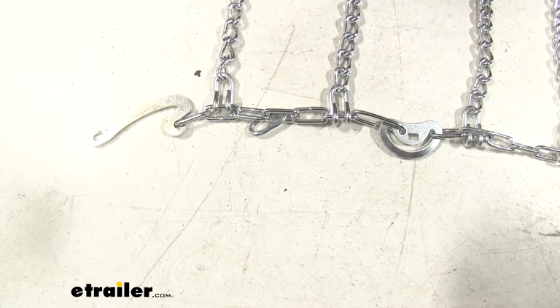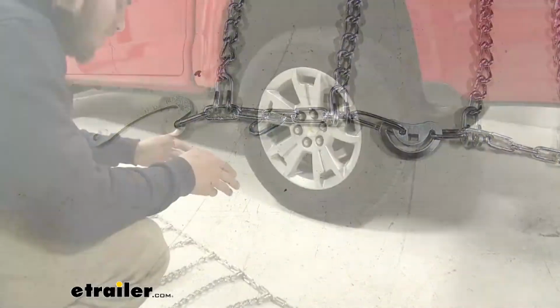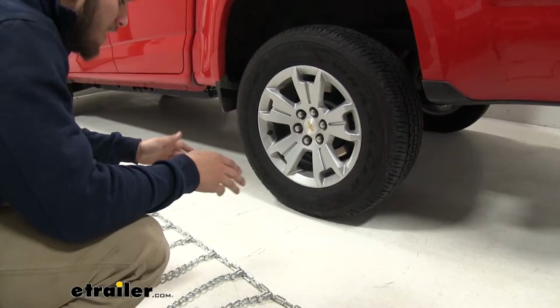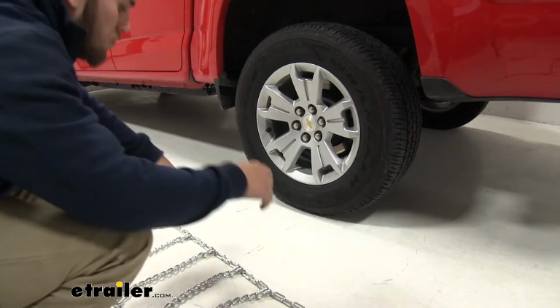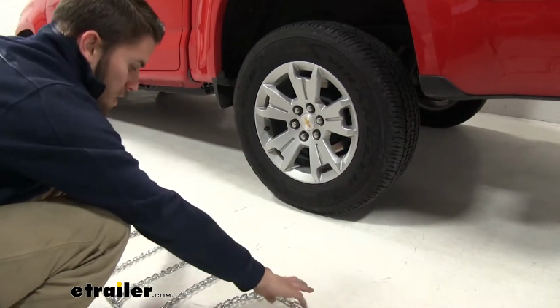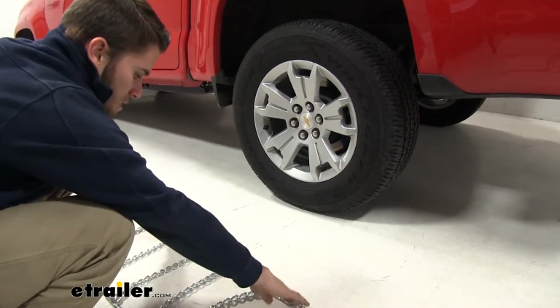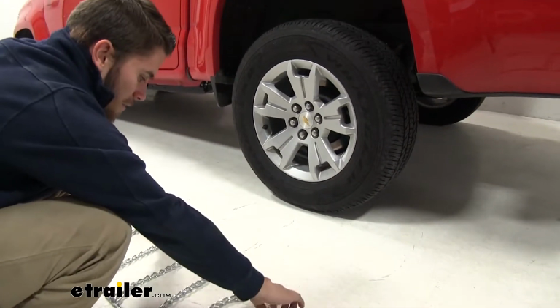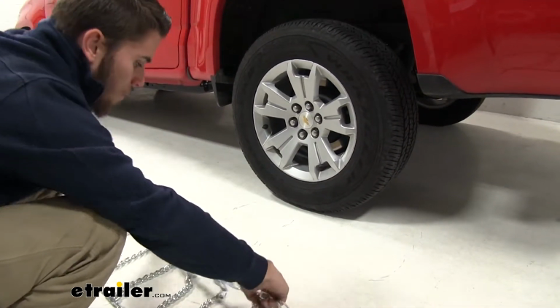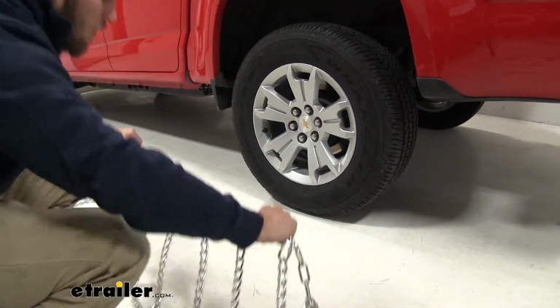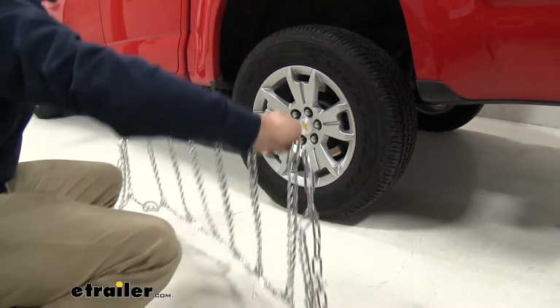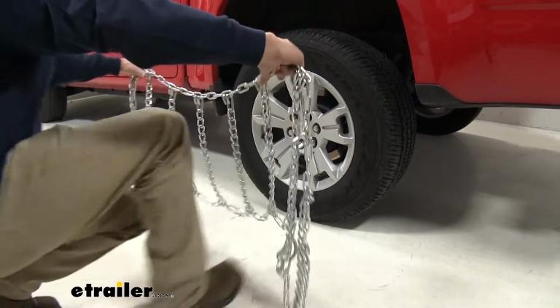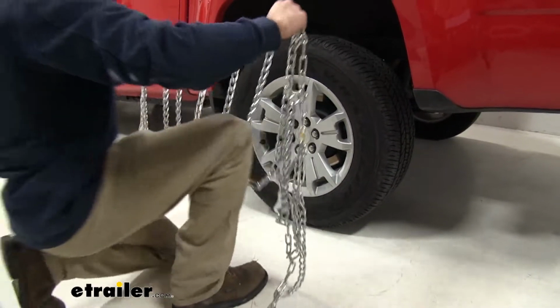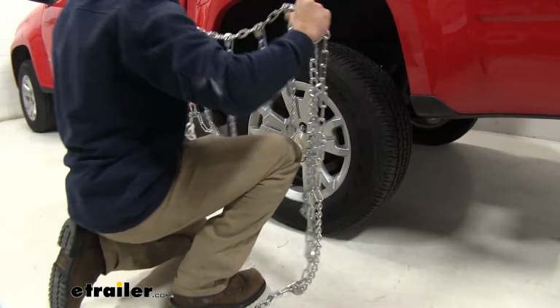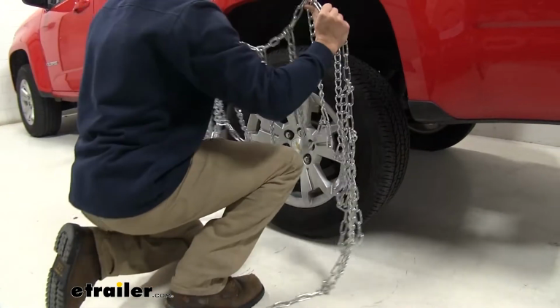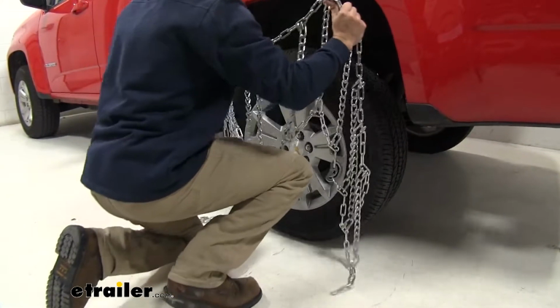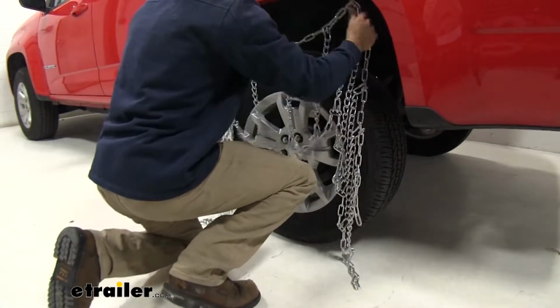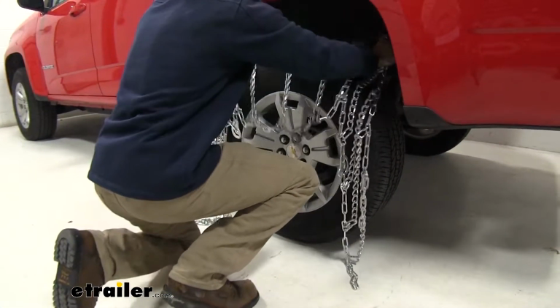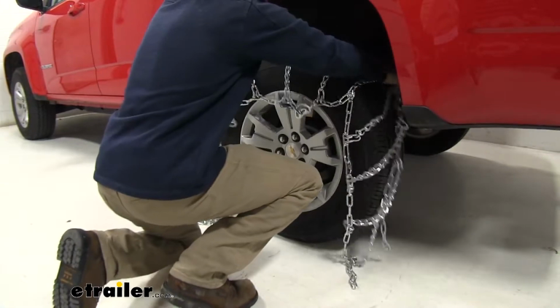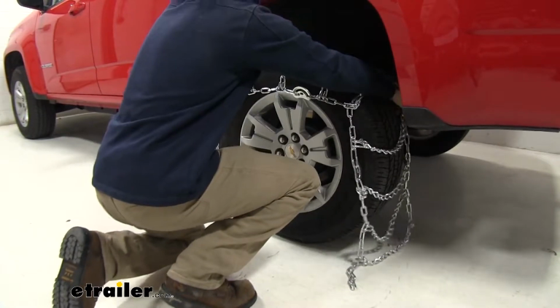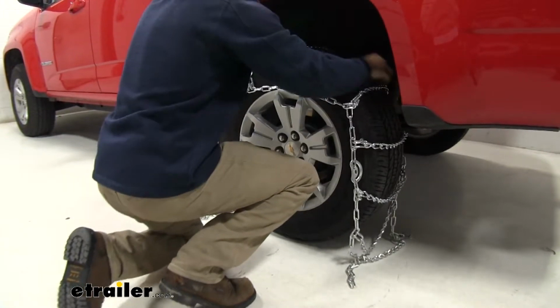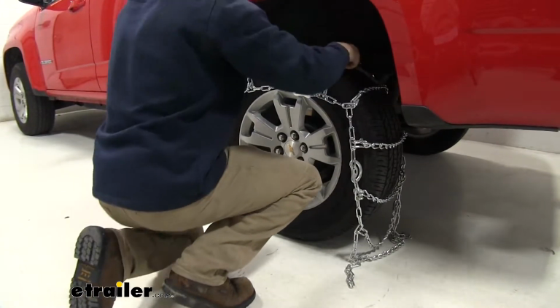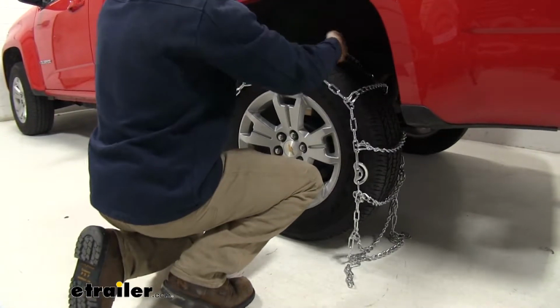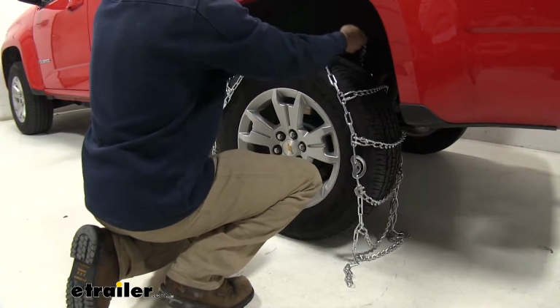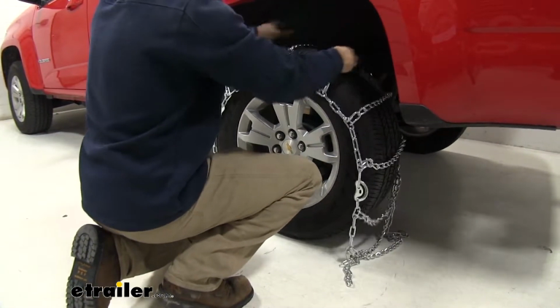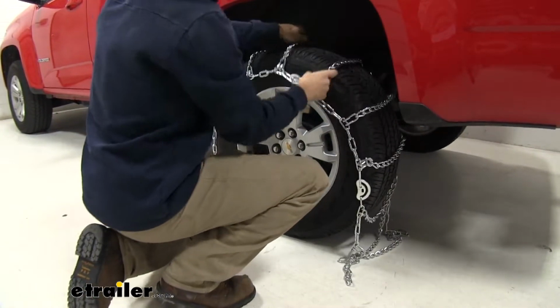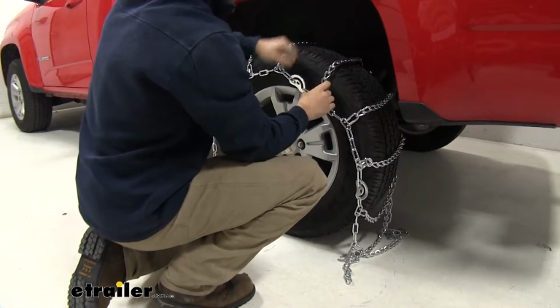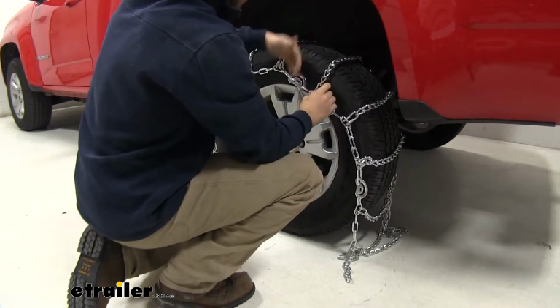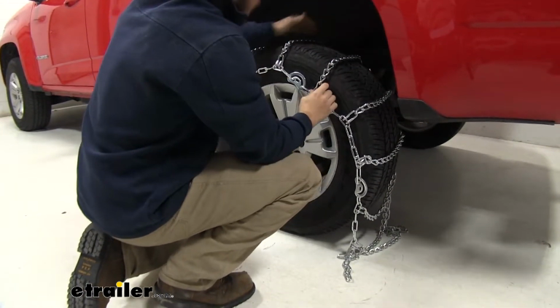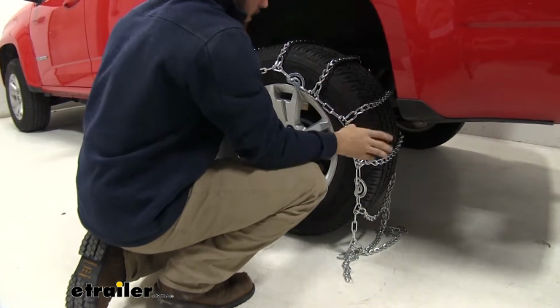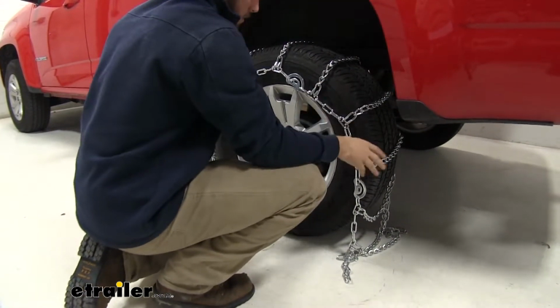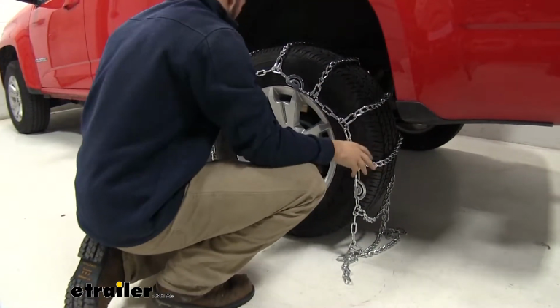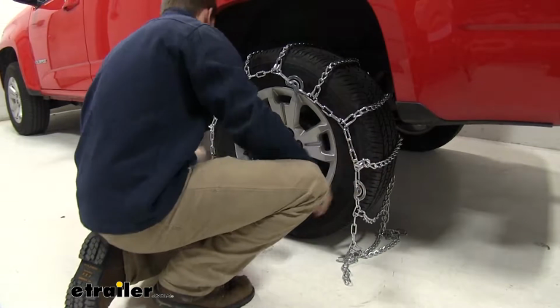Once you've done all your checks, just grab the chains at the middle and then drape them over the top and sides of your tire. You want to try to get it as even as possible on the front and back side and on the left and right side.